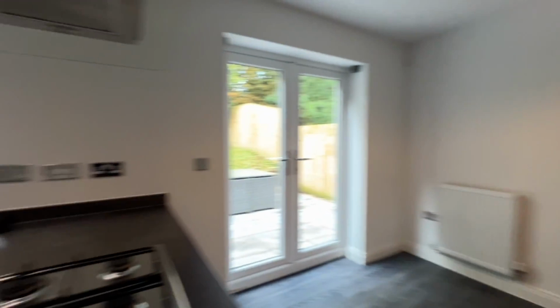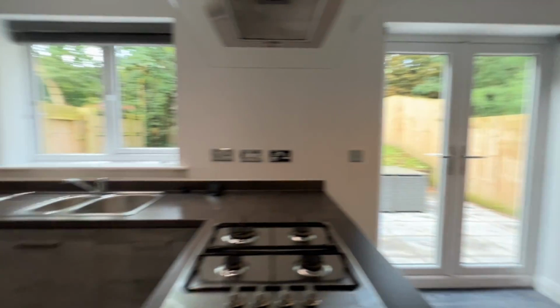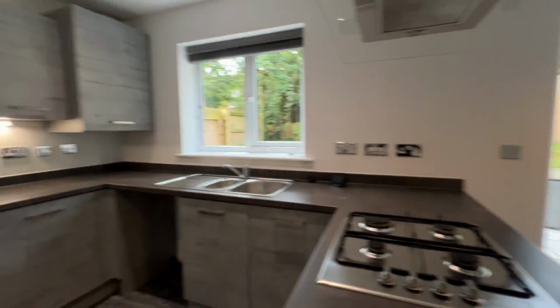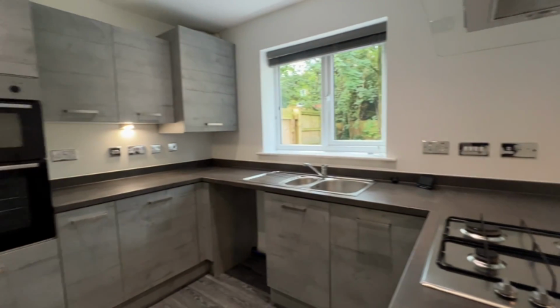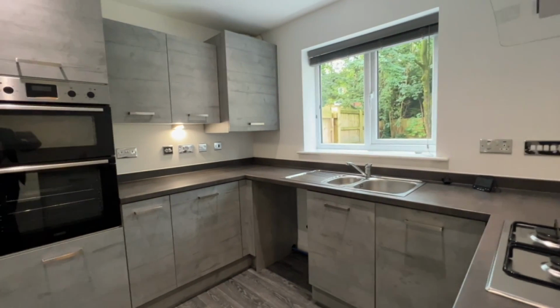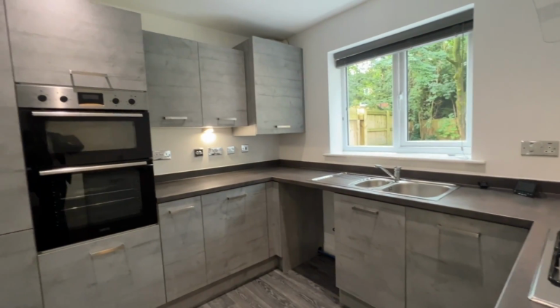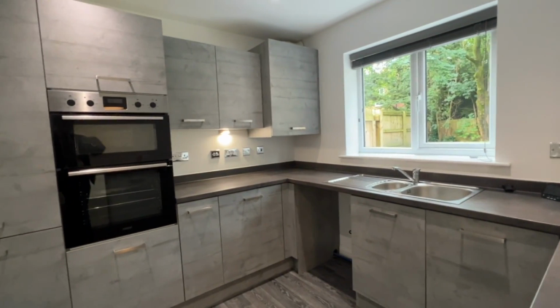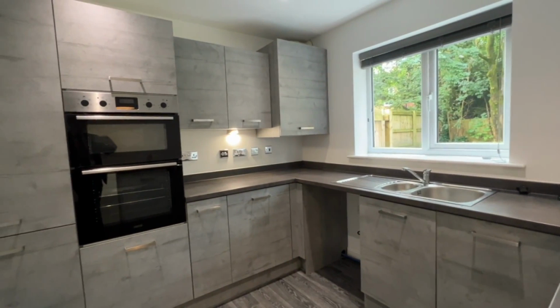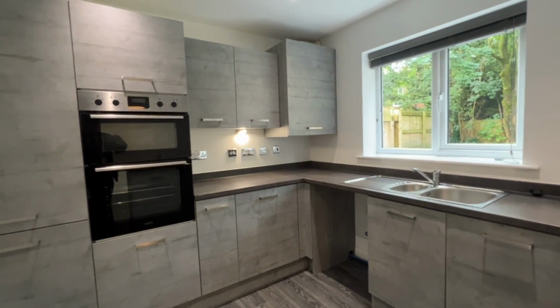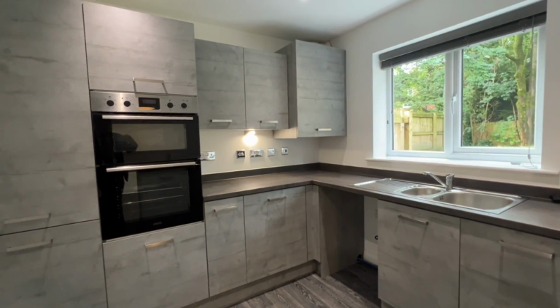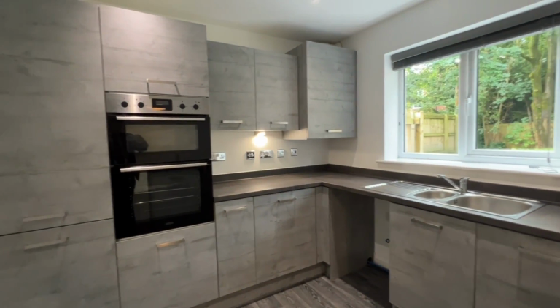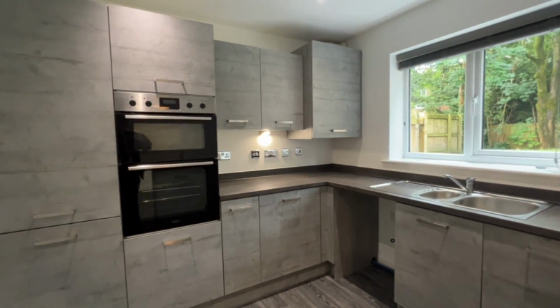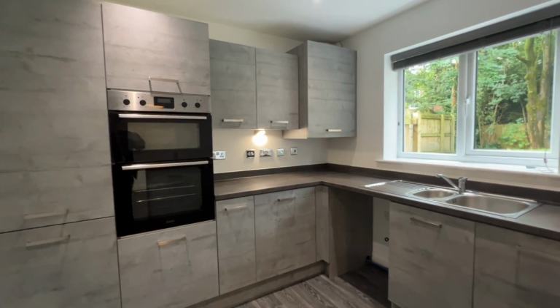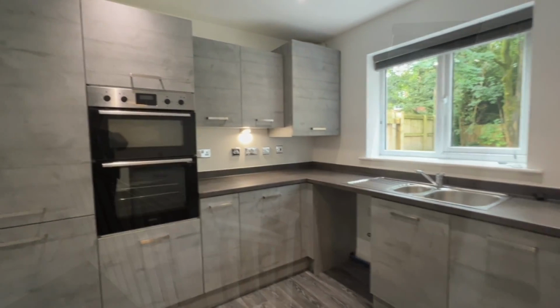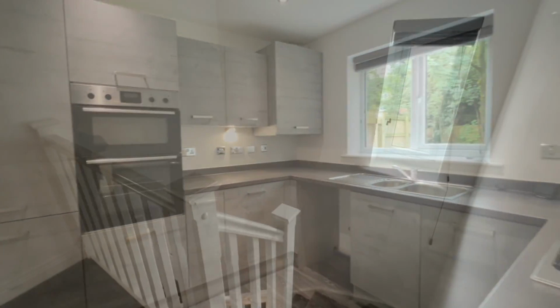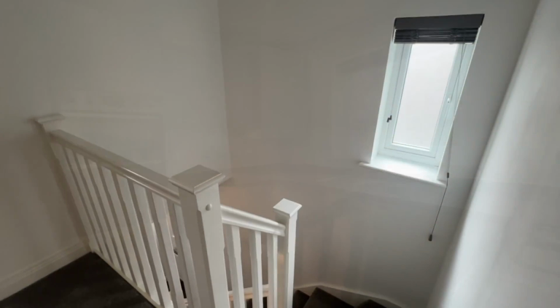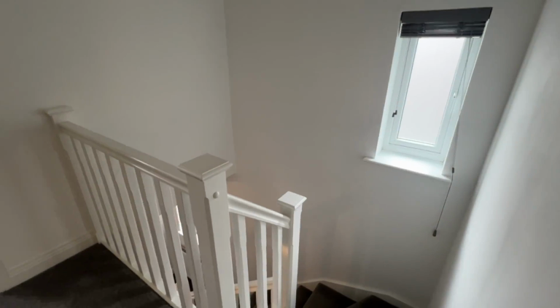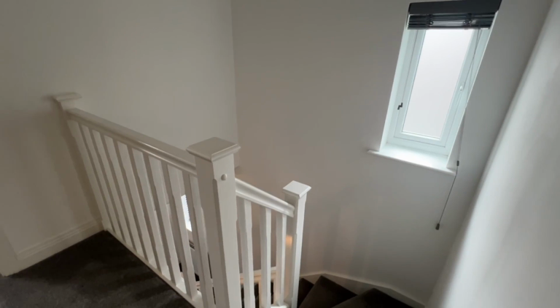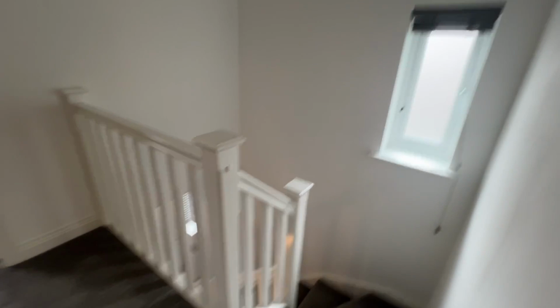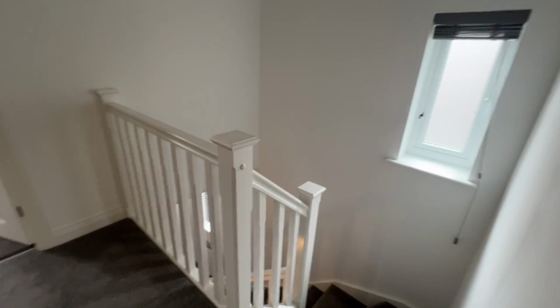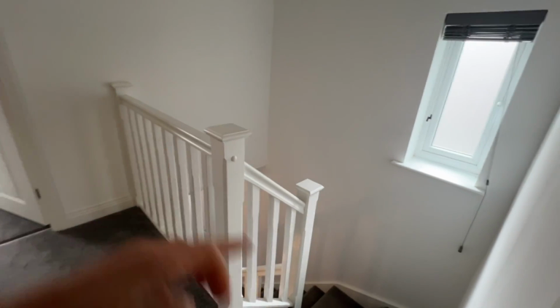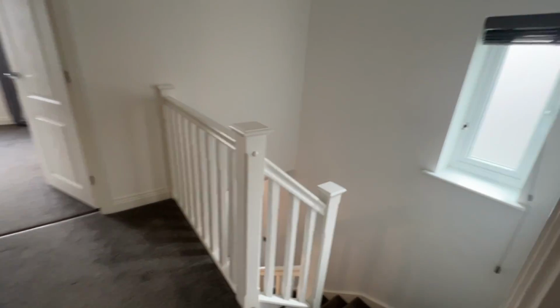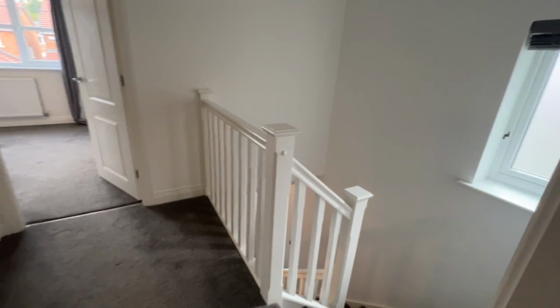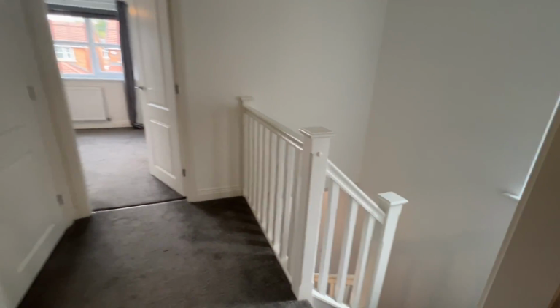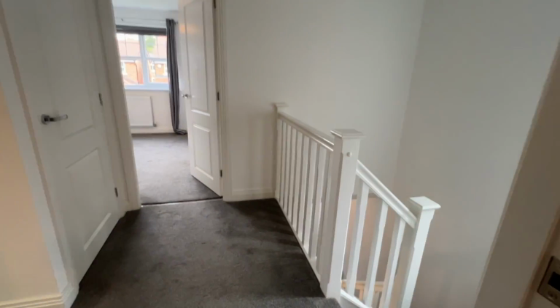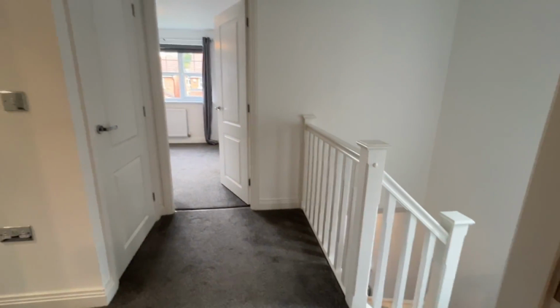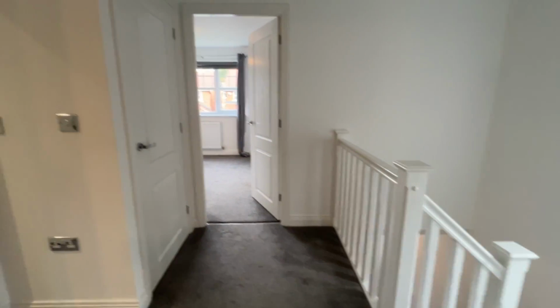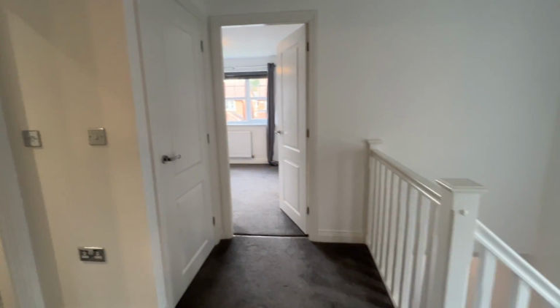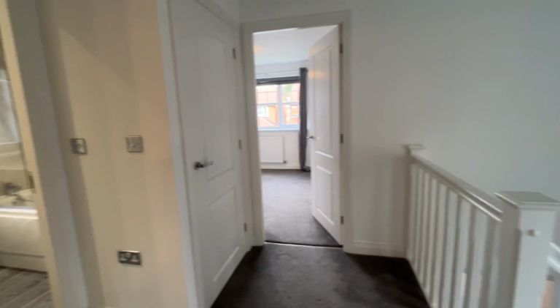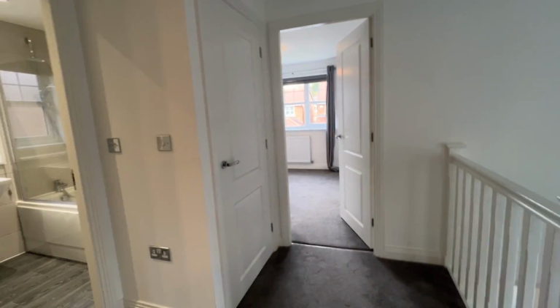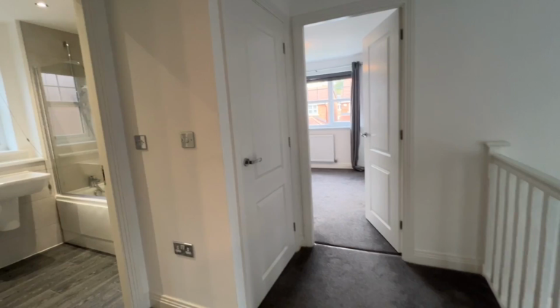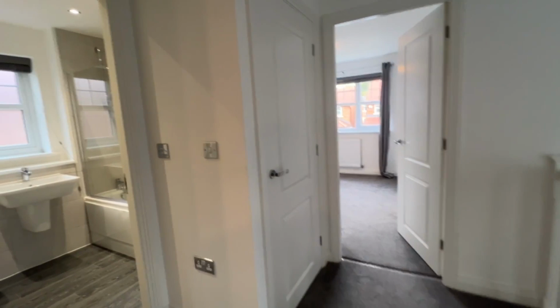There's plenty of dining space in the kitchen diner, and maybe even space for a settee as well — great for entertaining or a bit of family space. We'll pop upstairs now and have a look at the first floor.